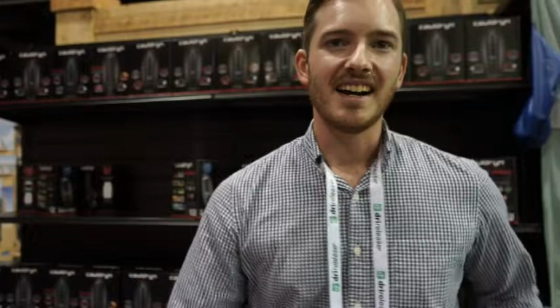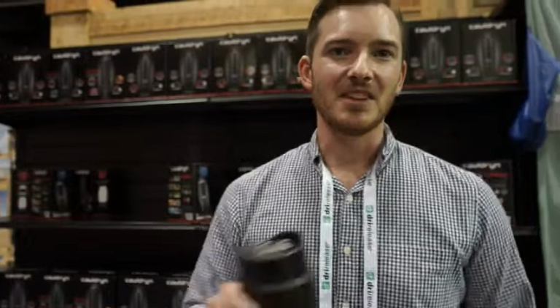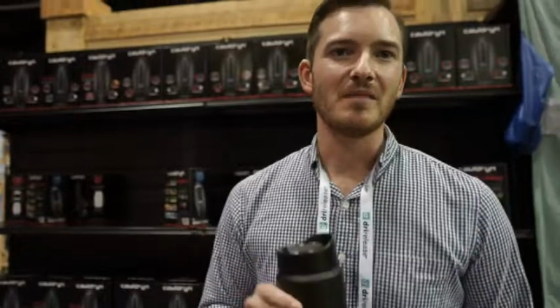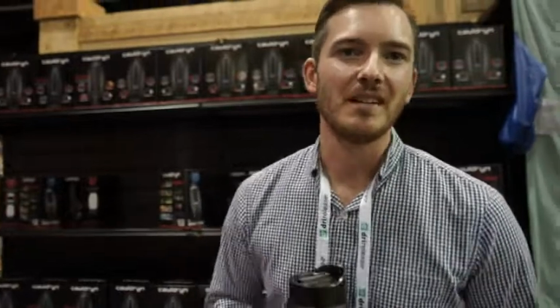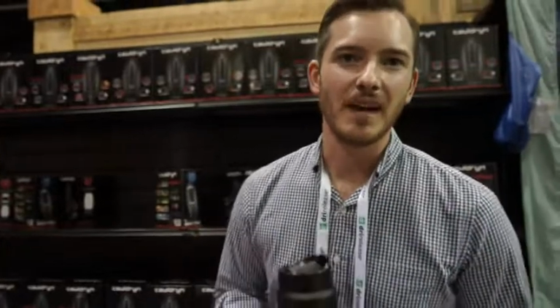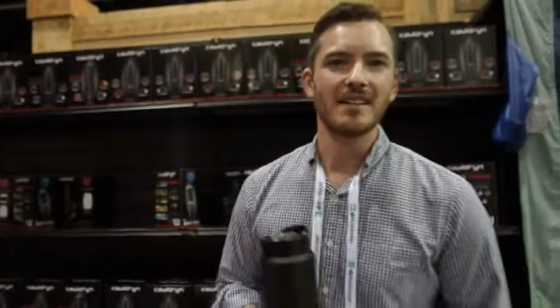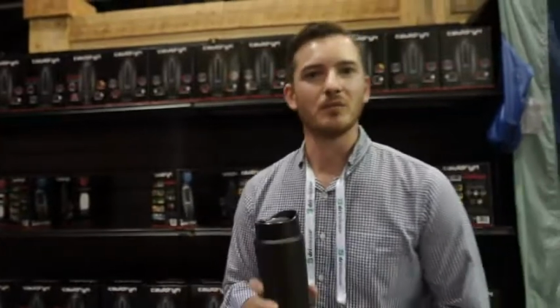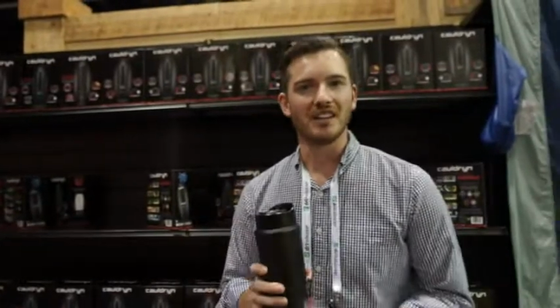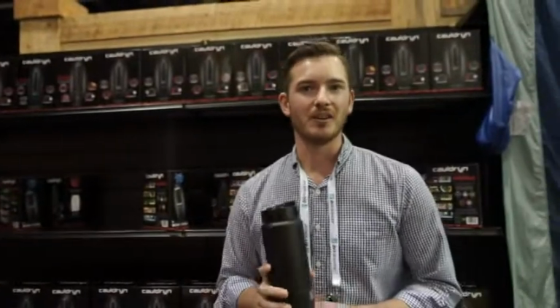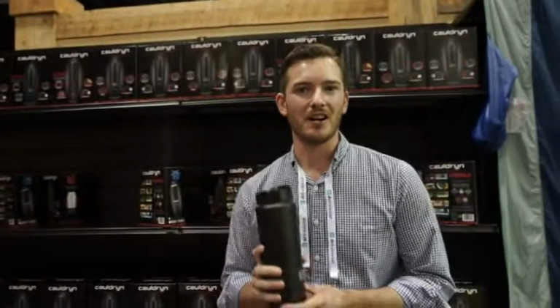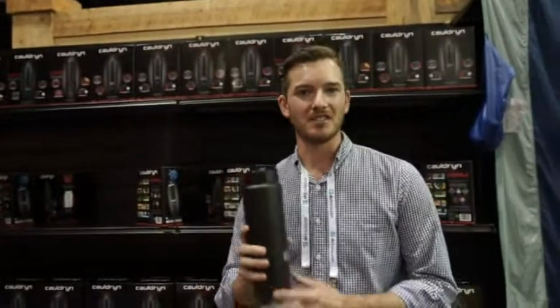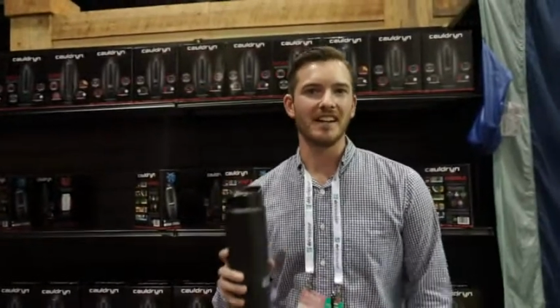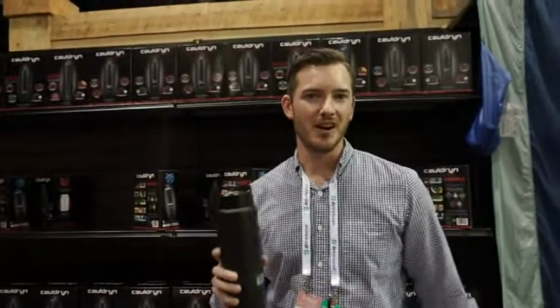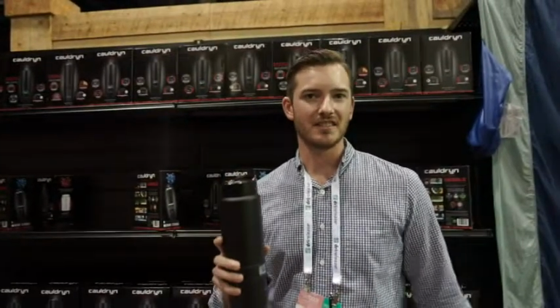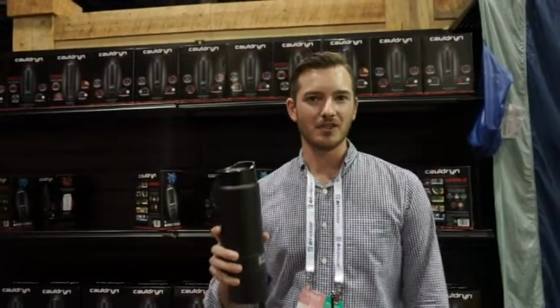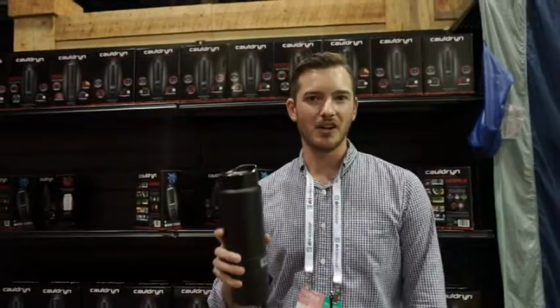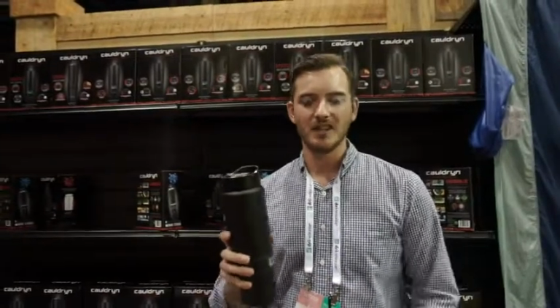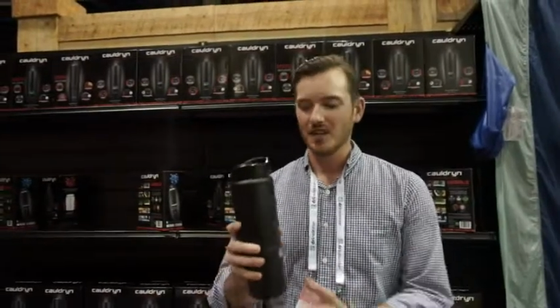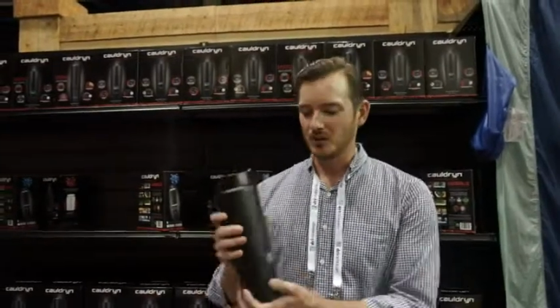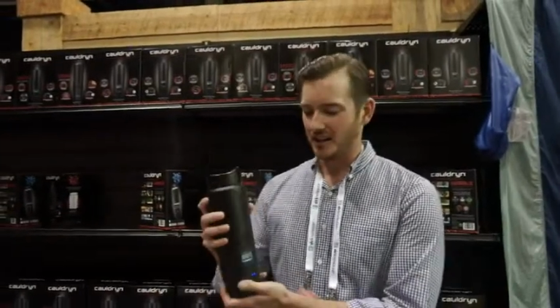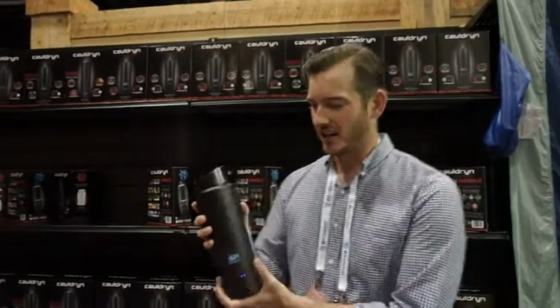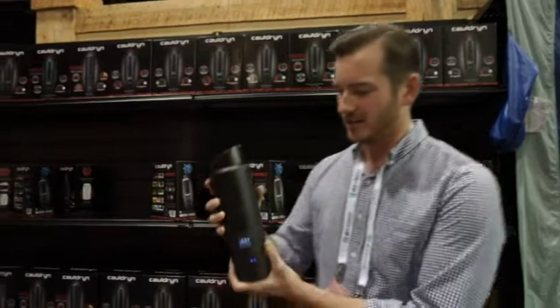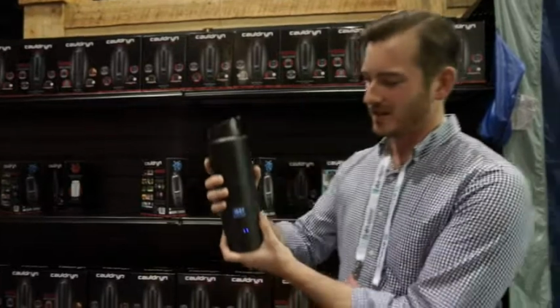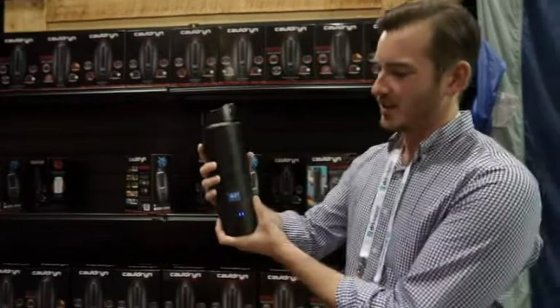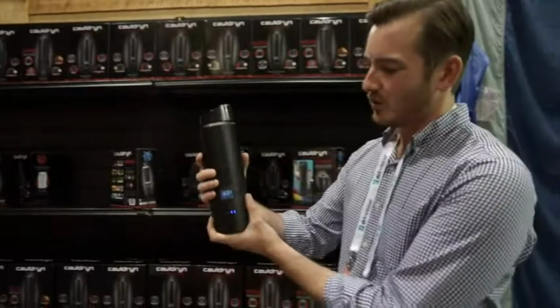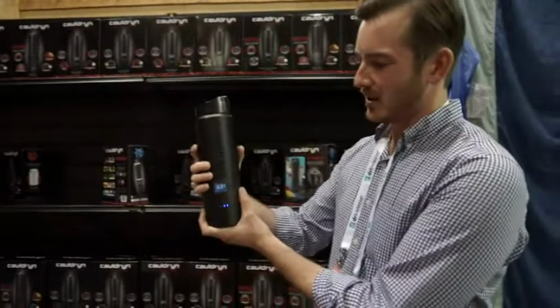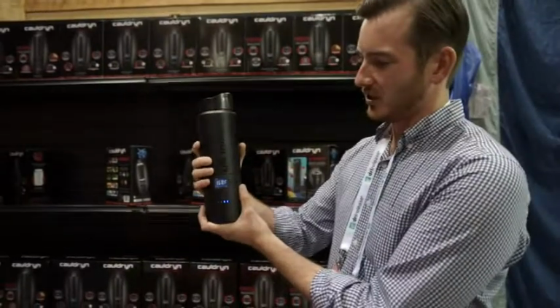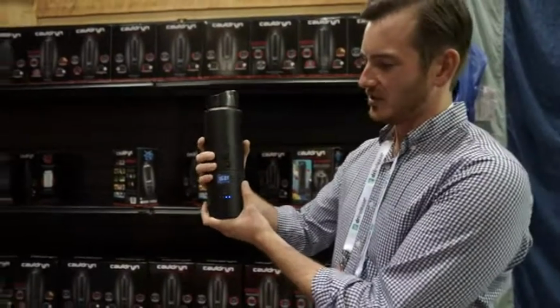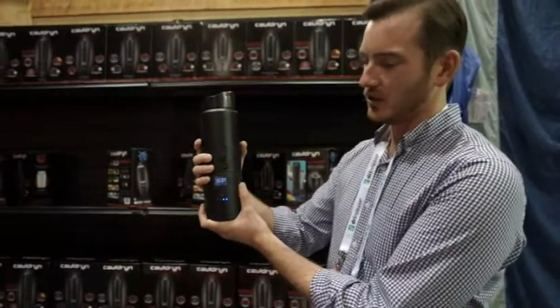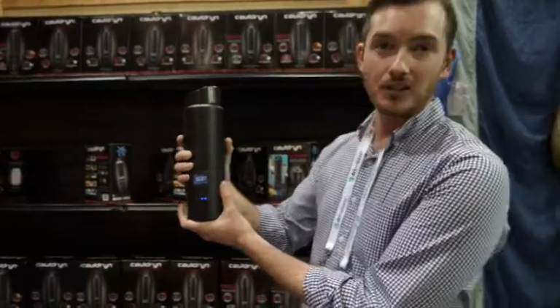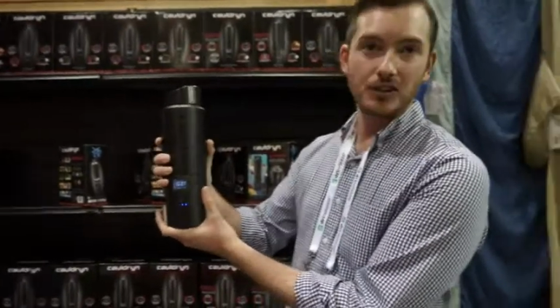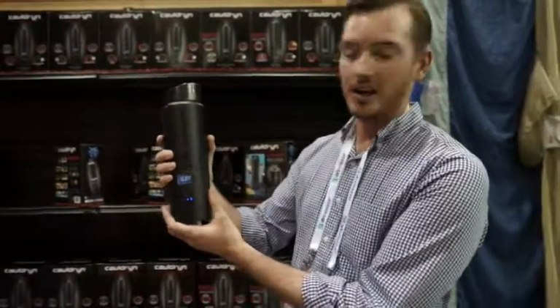How's it going? My name is Matt and I'm working here with Collagen Today at OR Summer Show. What you're looking at is about to launch the new Collagen Coffee.